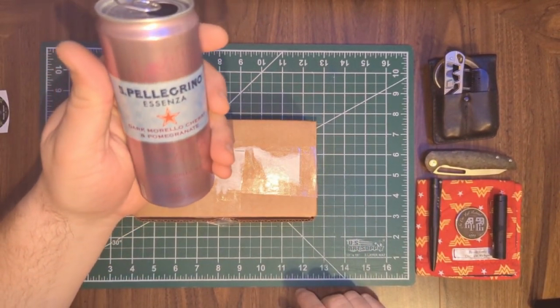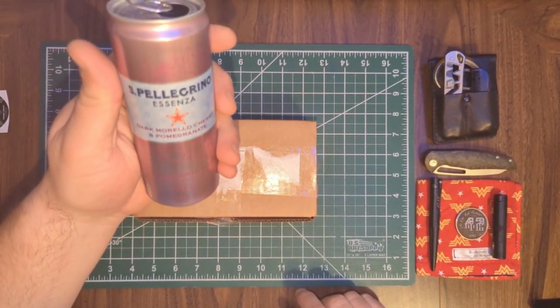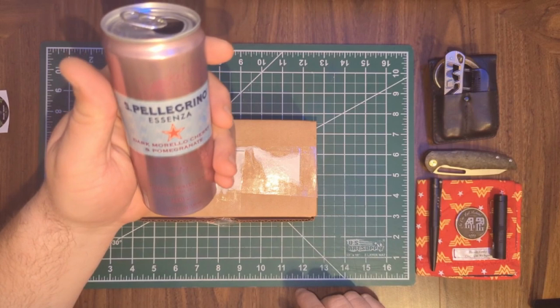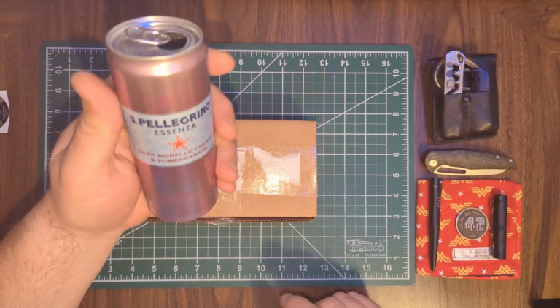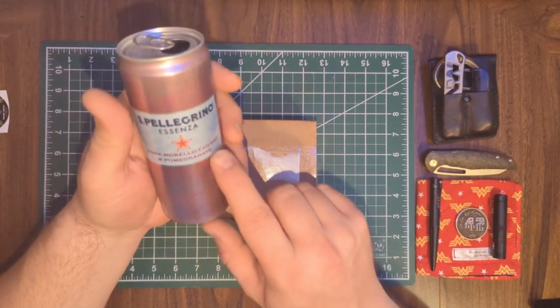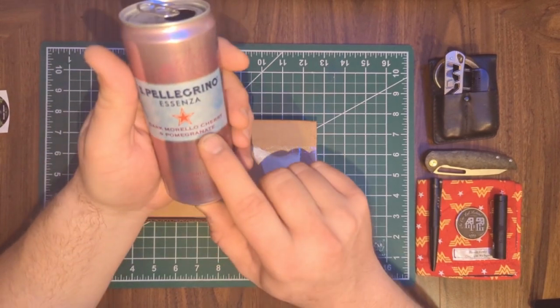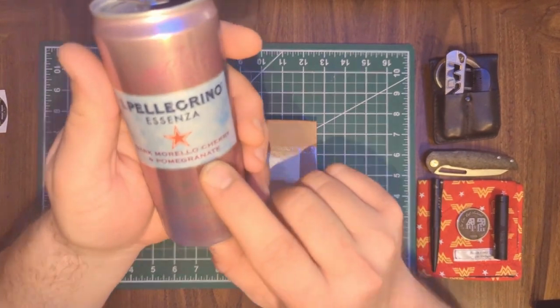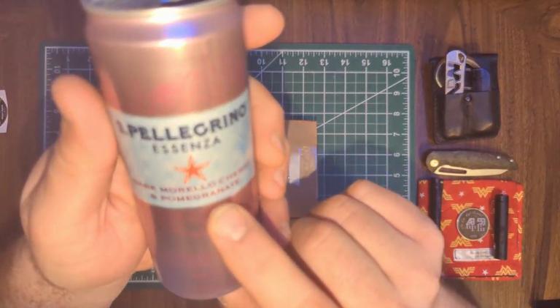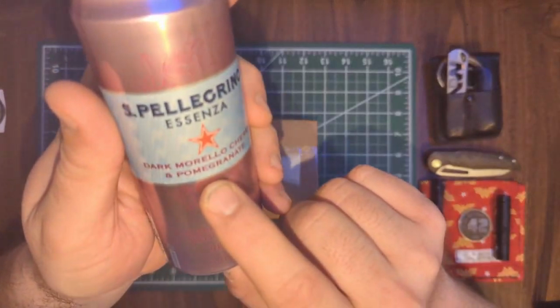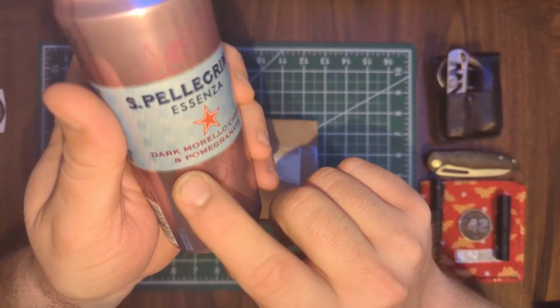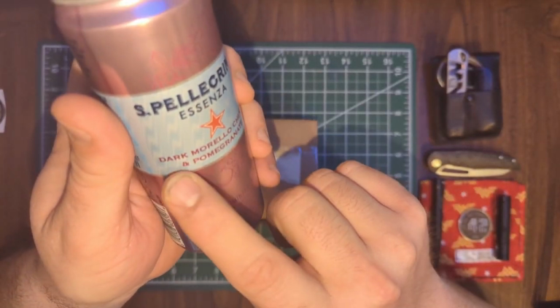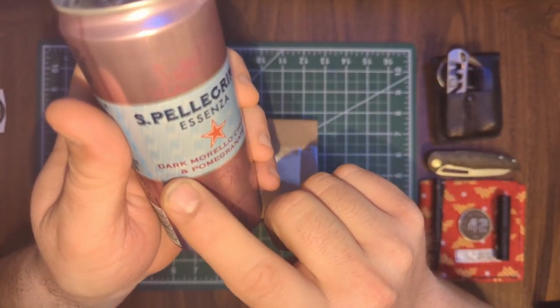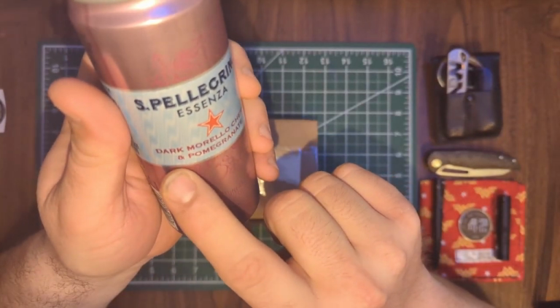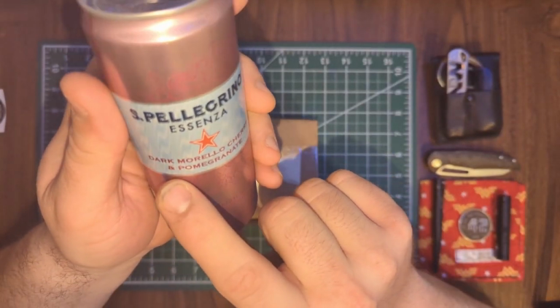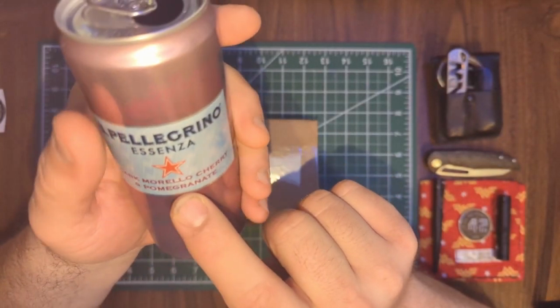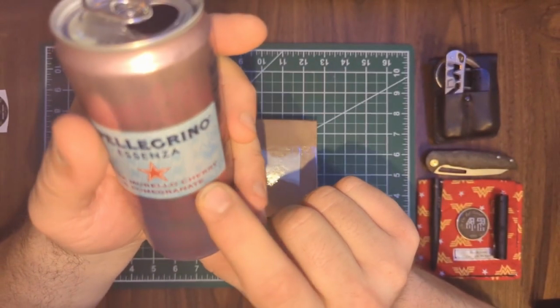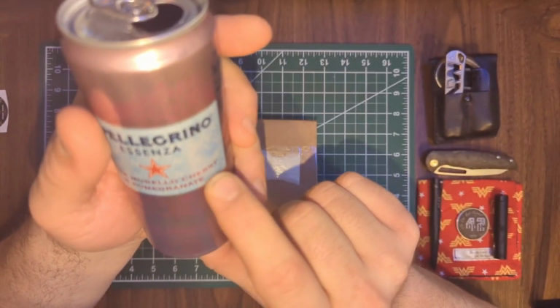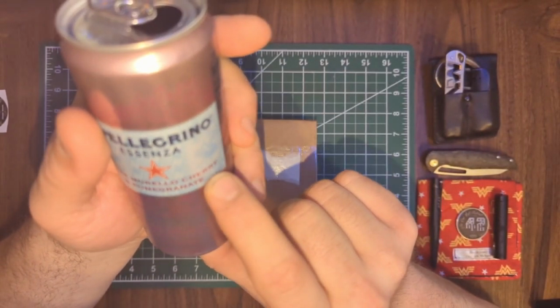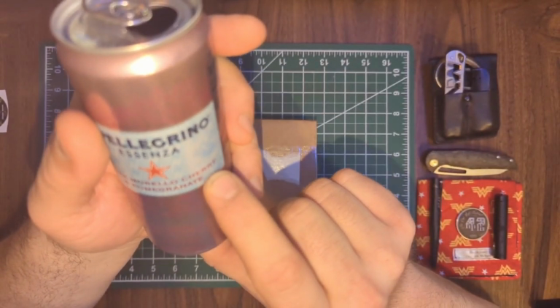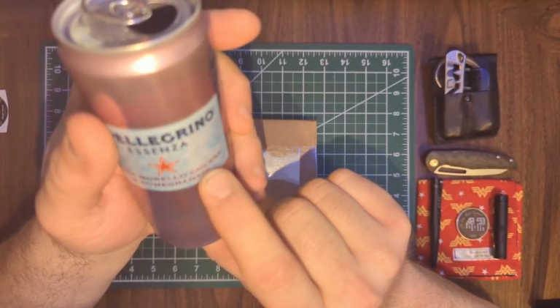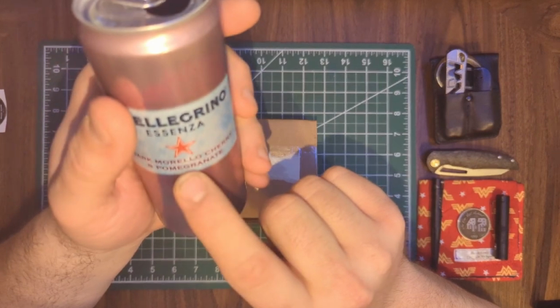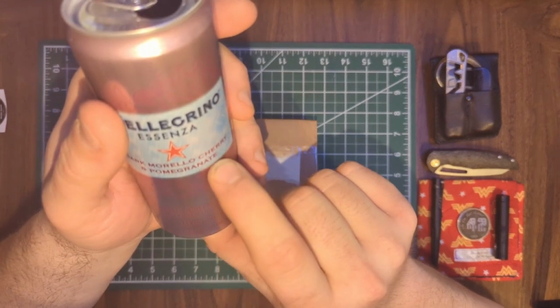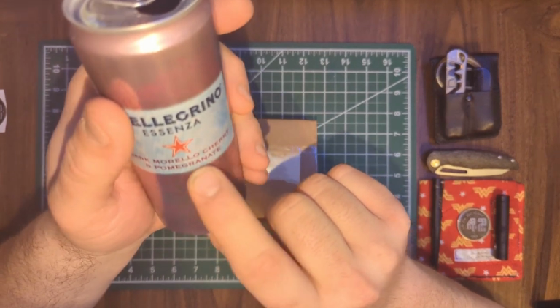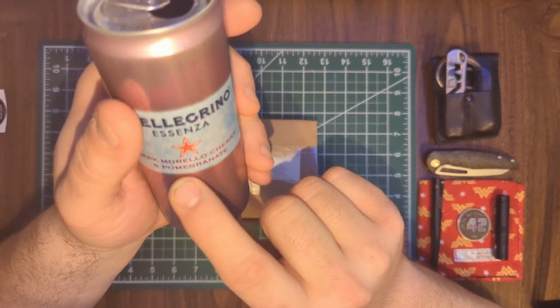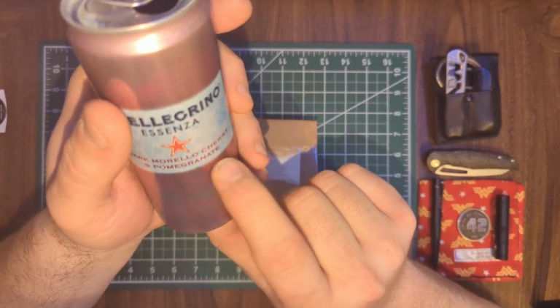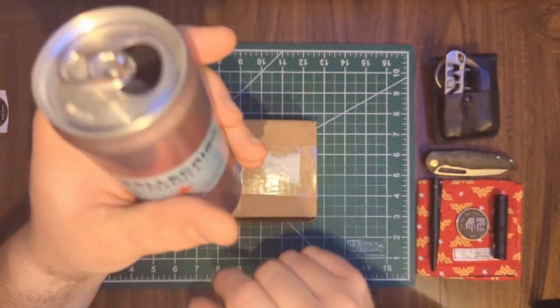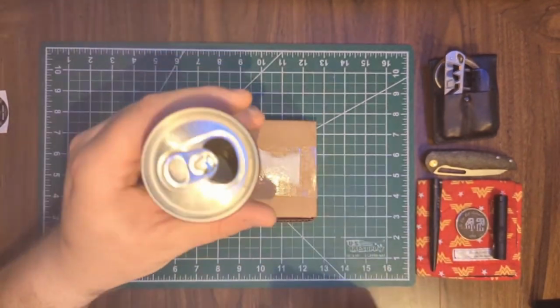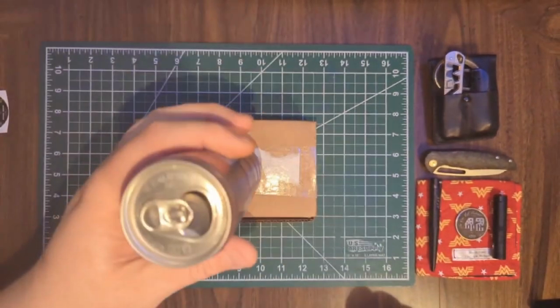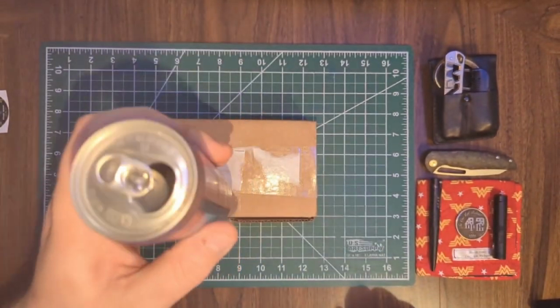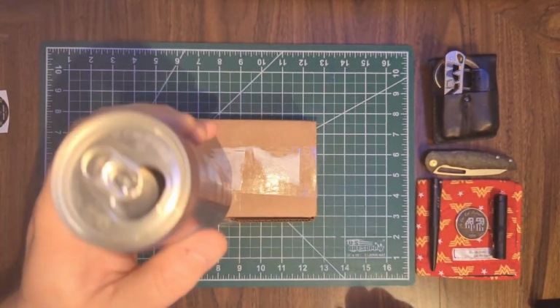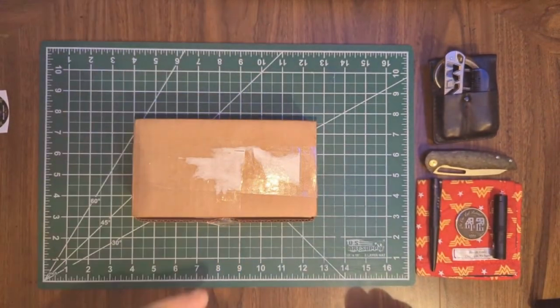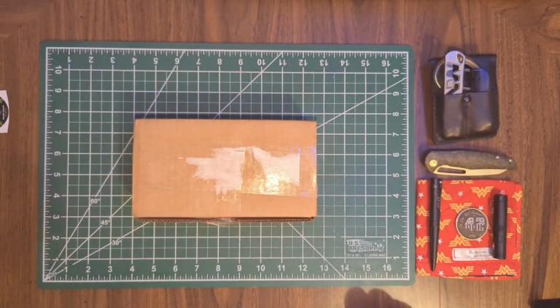Quick beverage check since I need to wet my whistle — still drinking some San Pellegrino dark morello cherry in pomegranate. I'm really digging this stuff.